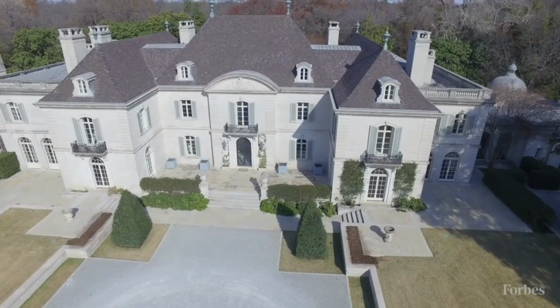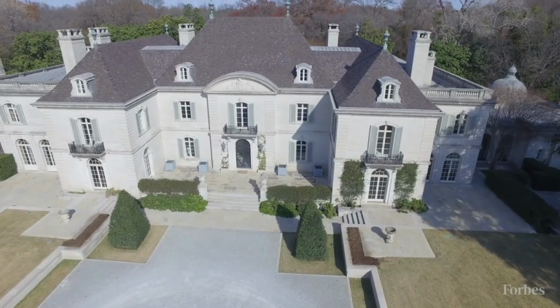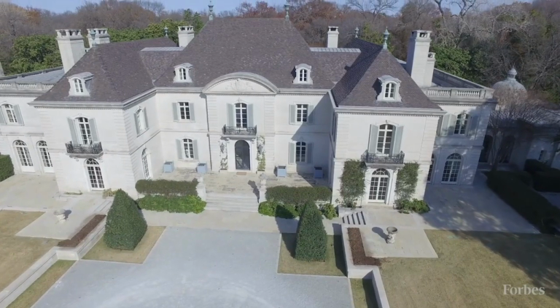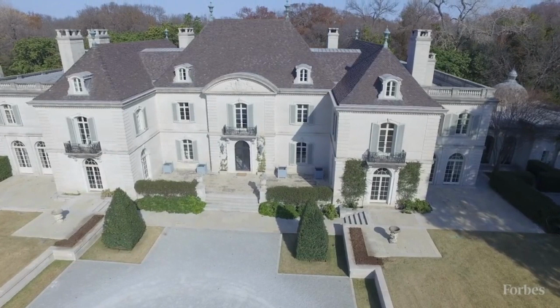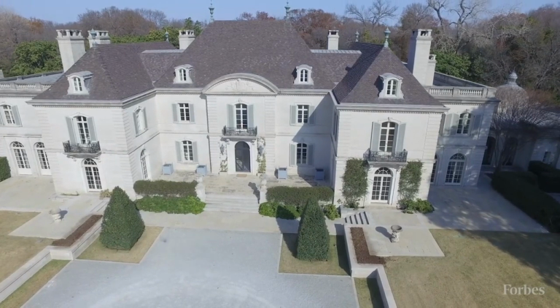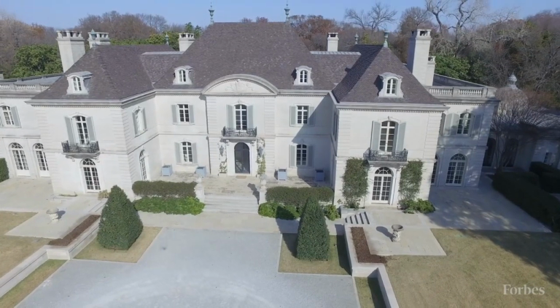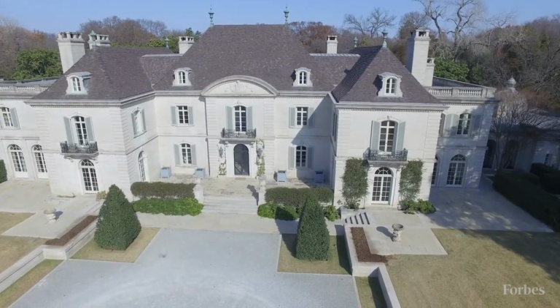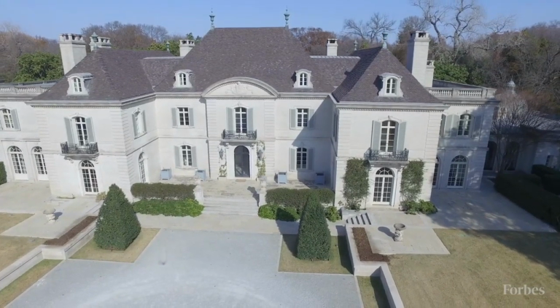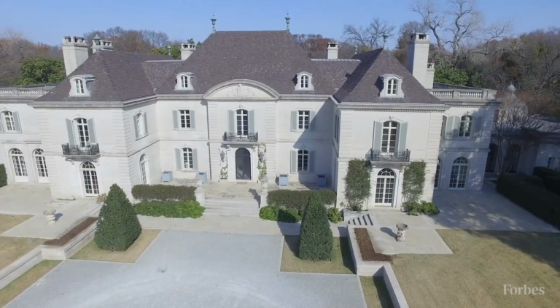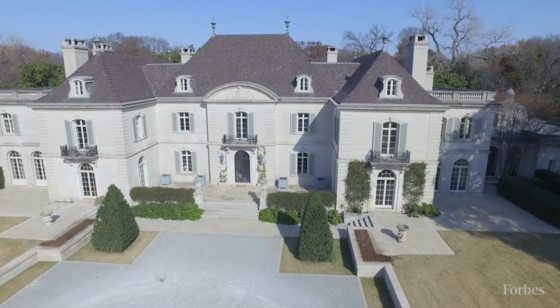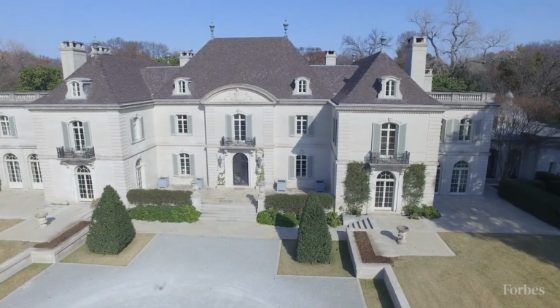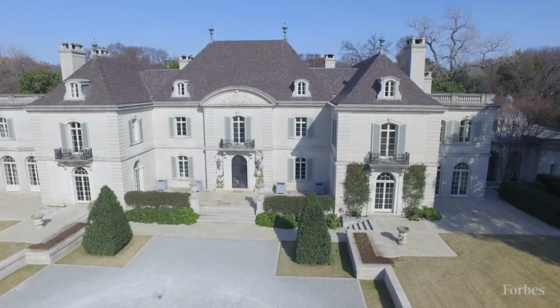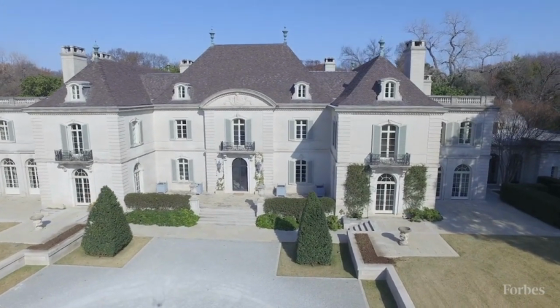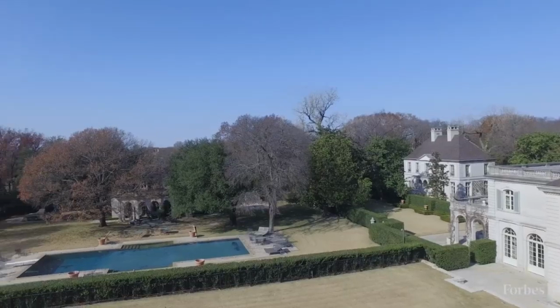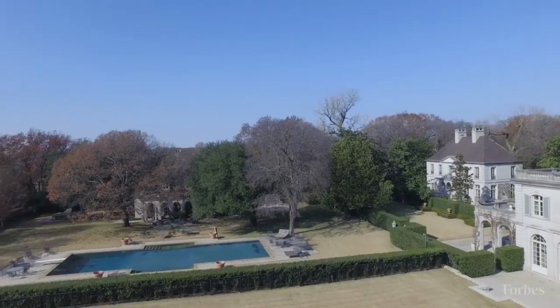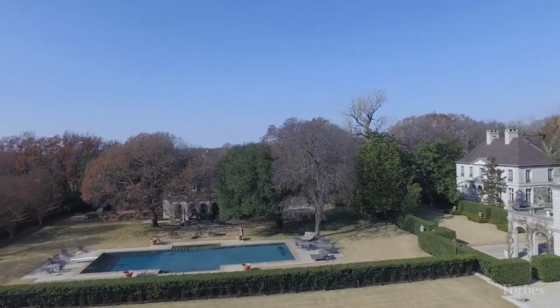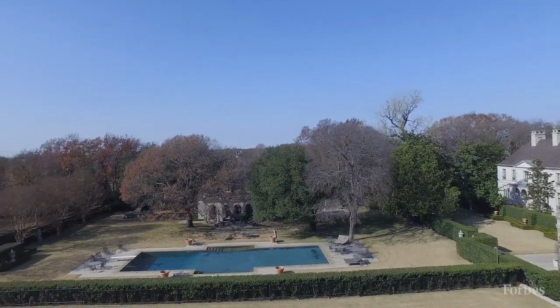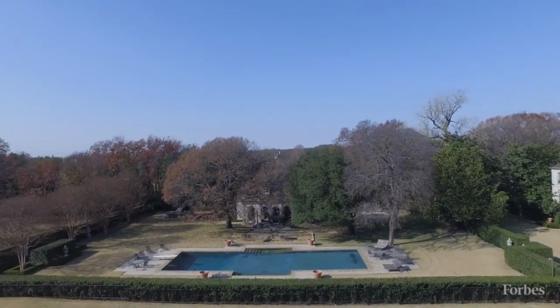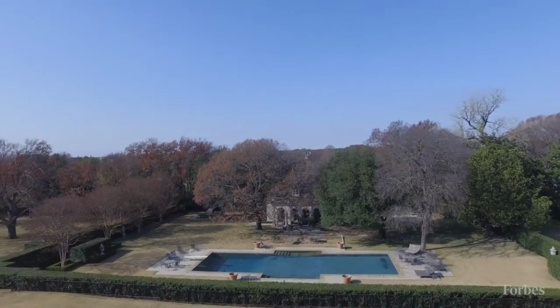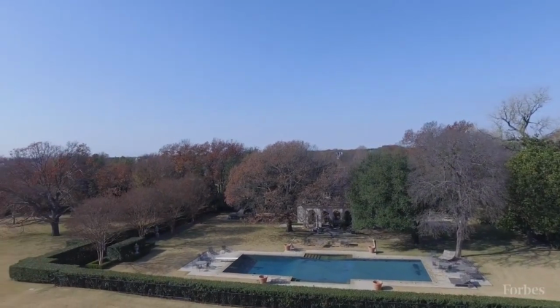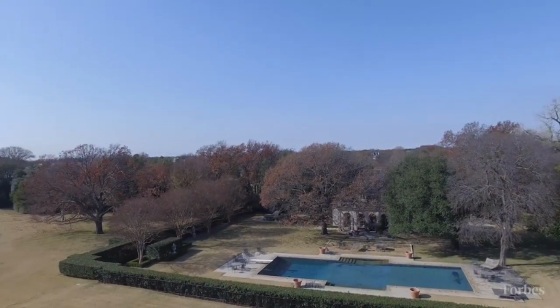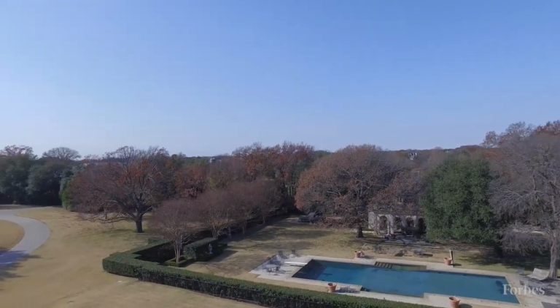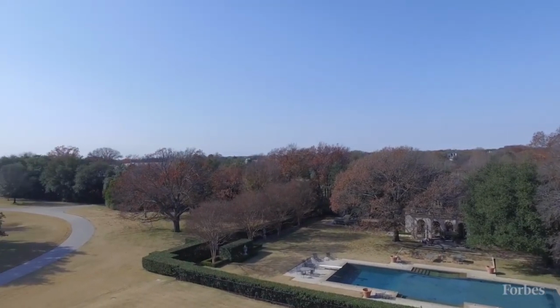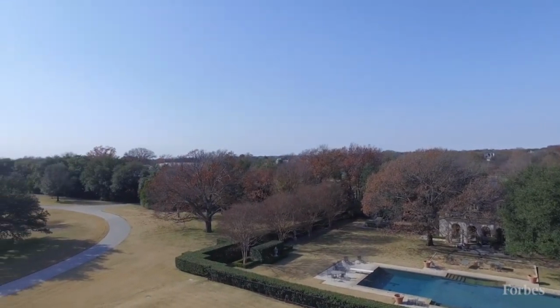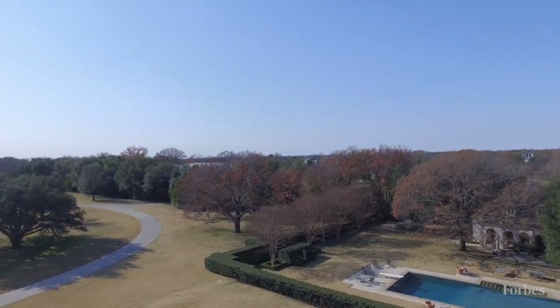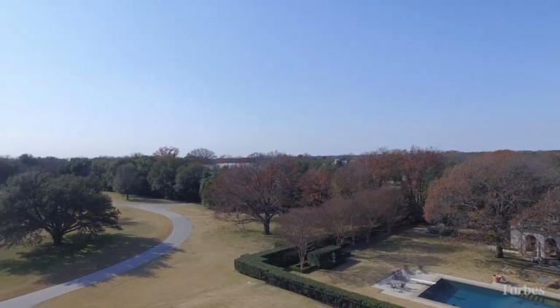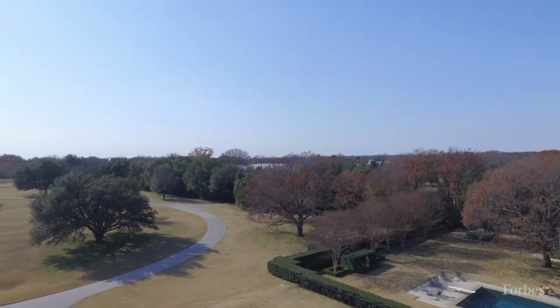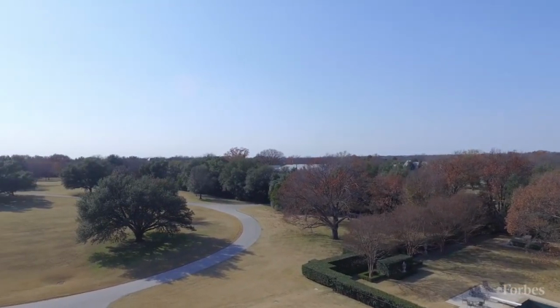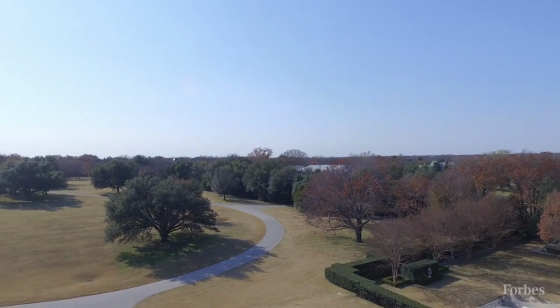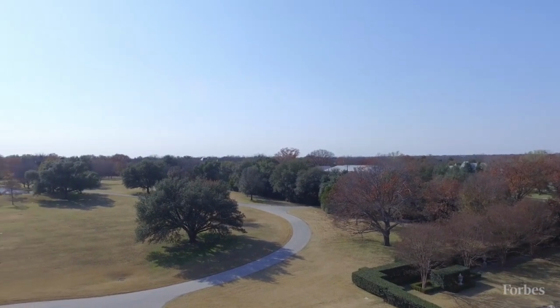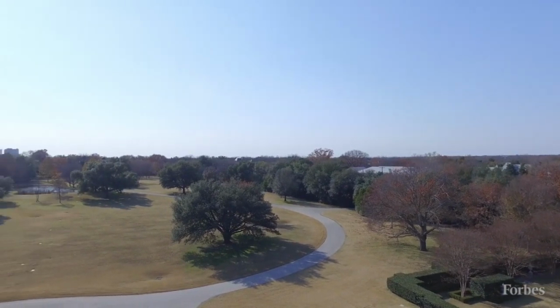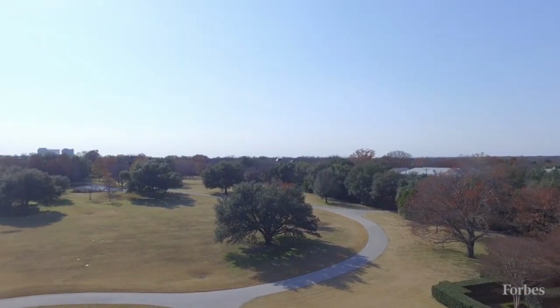We're in Preston Hollow. It's considered one of the premier areas of Dallas. It's very luxurious, it's quiet, it's quaint. You get the best of both worlds — you're minutes from the airport and minutes from downtown Dallas.